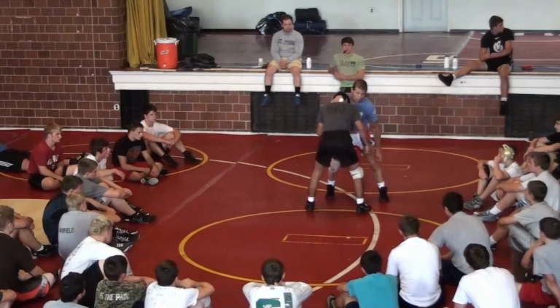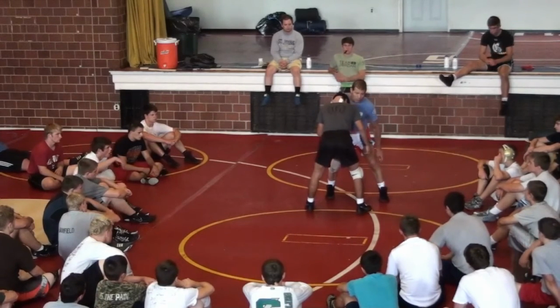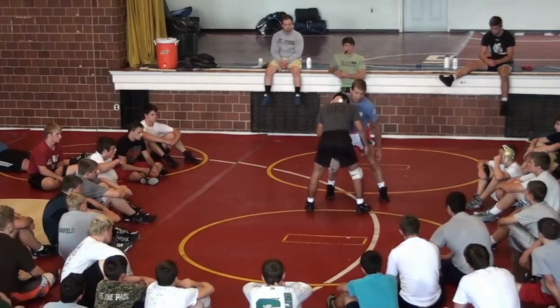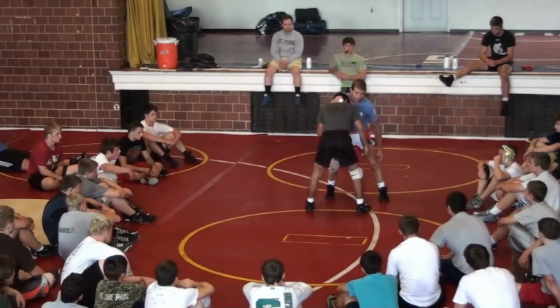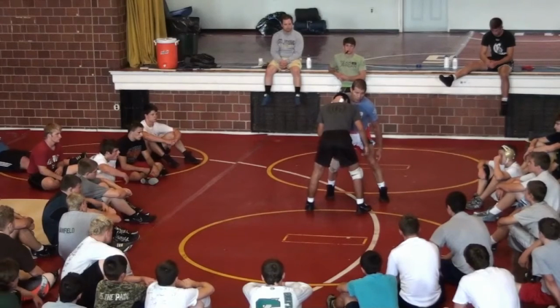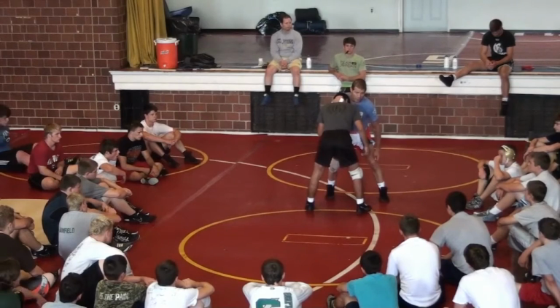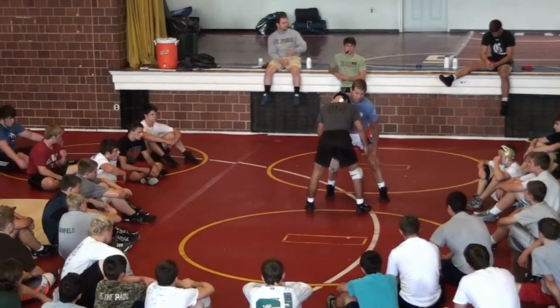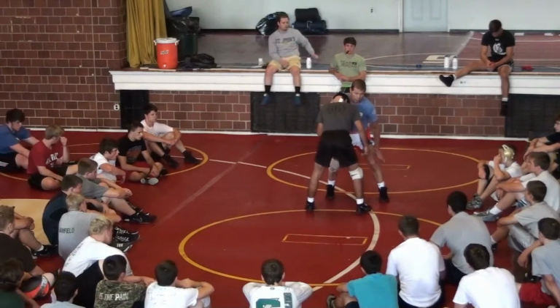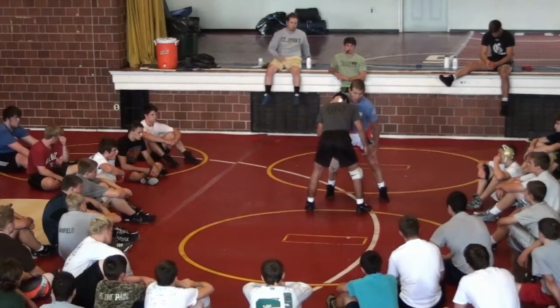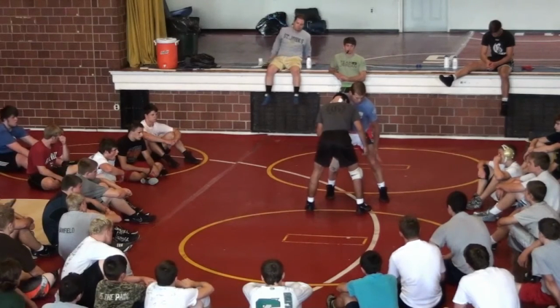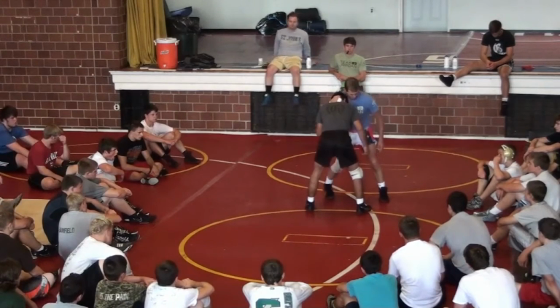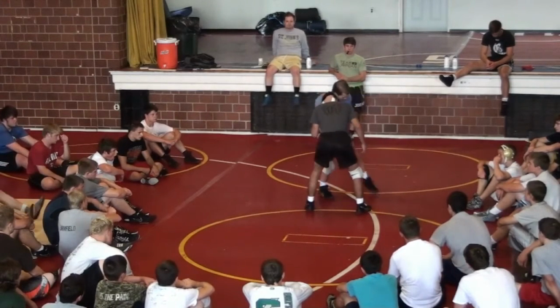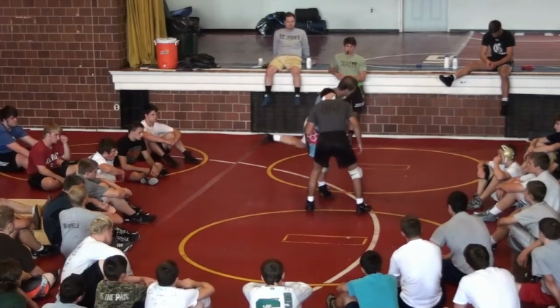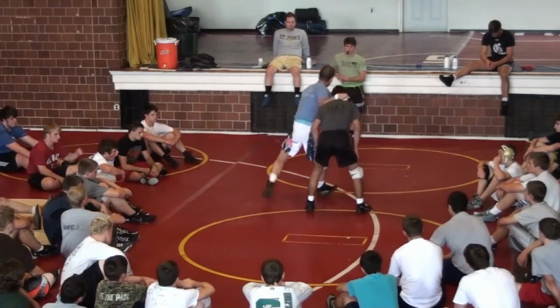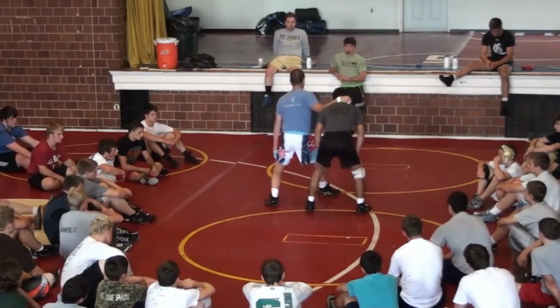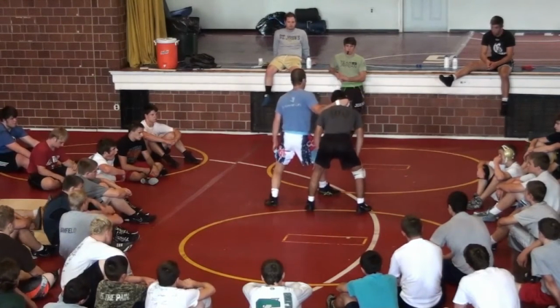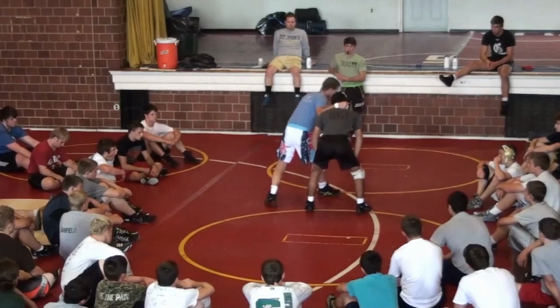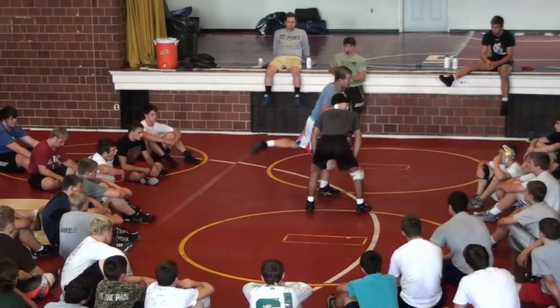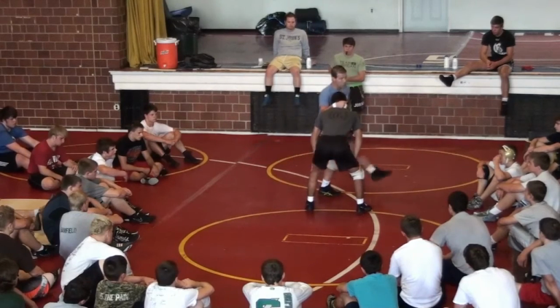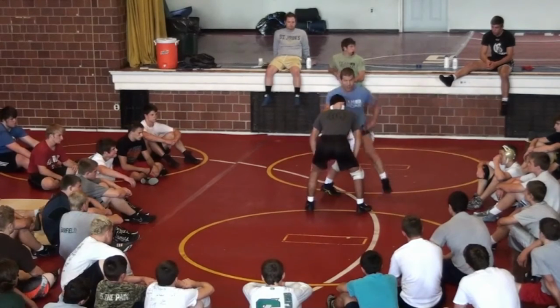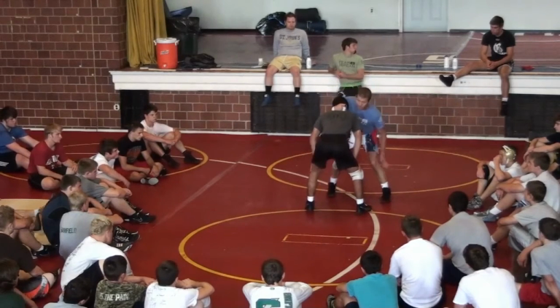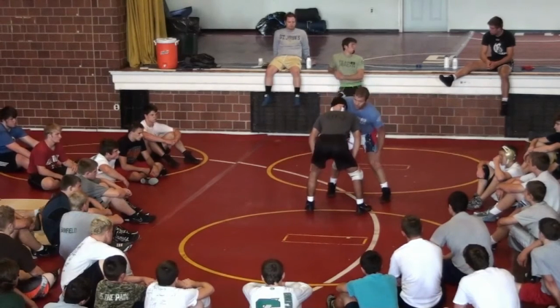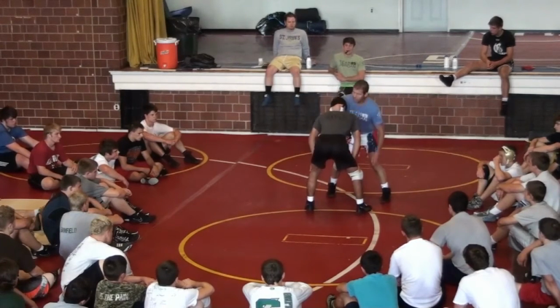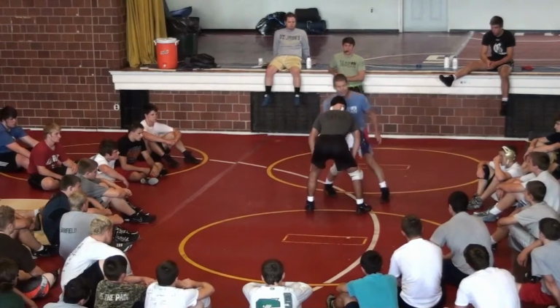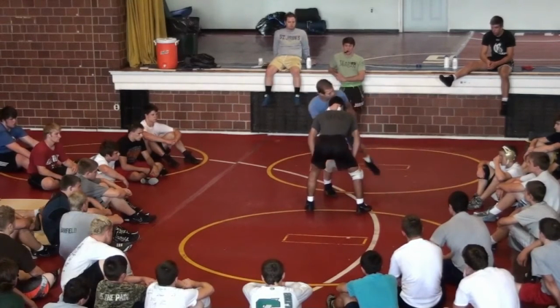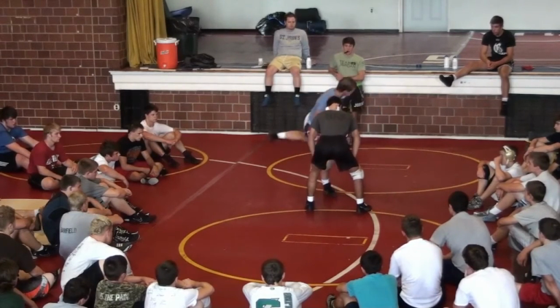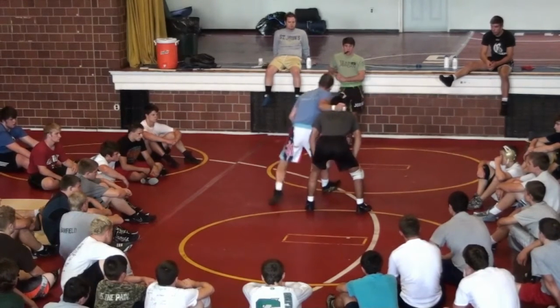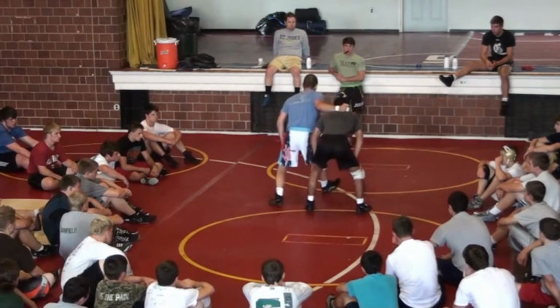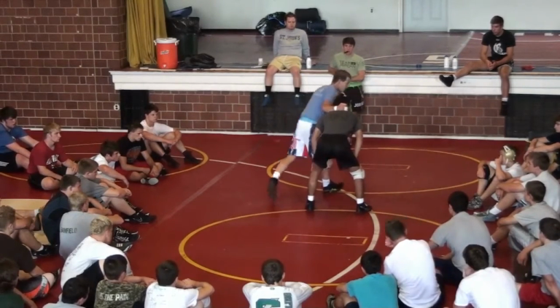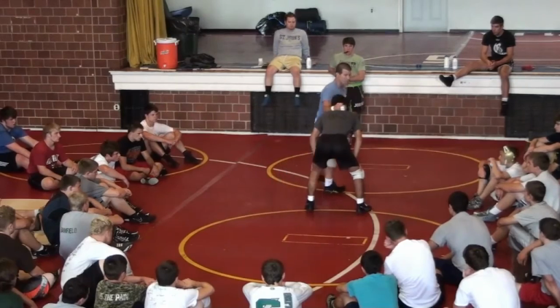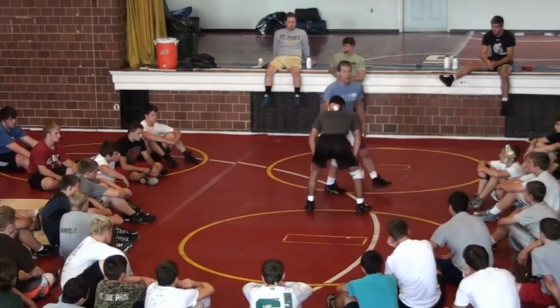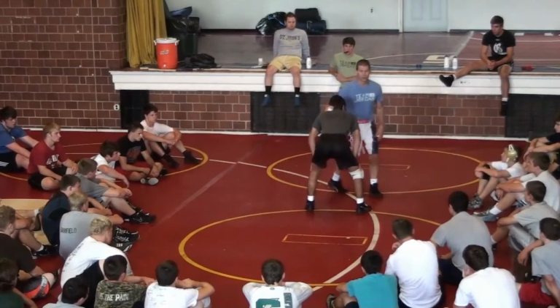One more key — my left leg, the trail leg. My head shot is going to go from here to there, right from the shot to here. Very, very crucial.